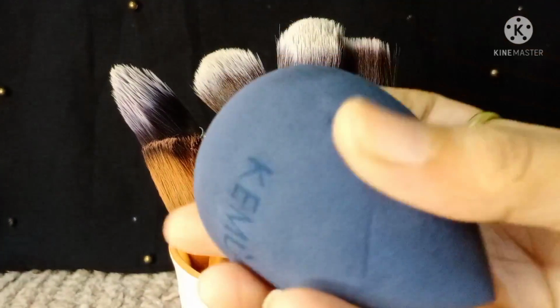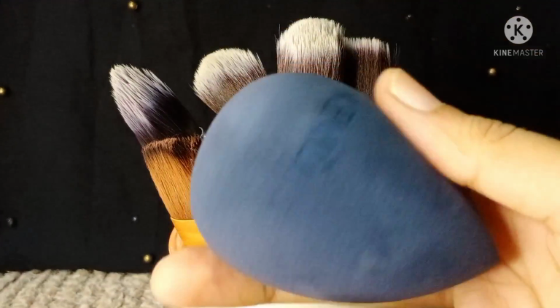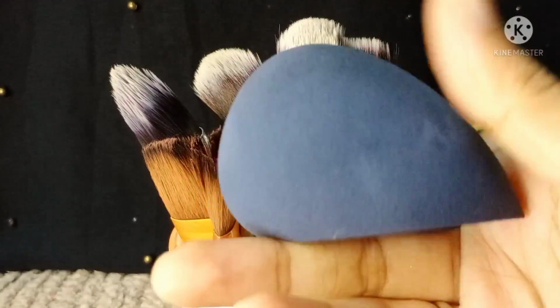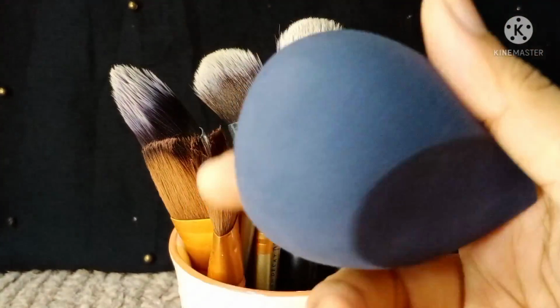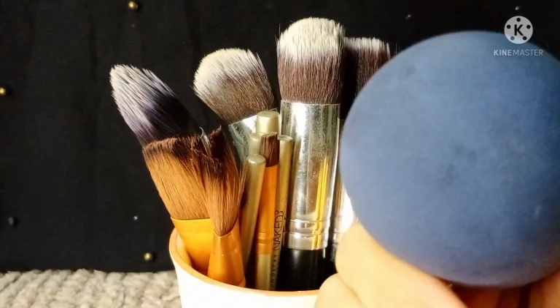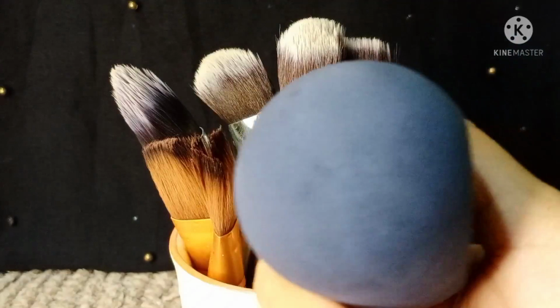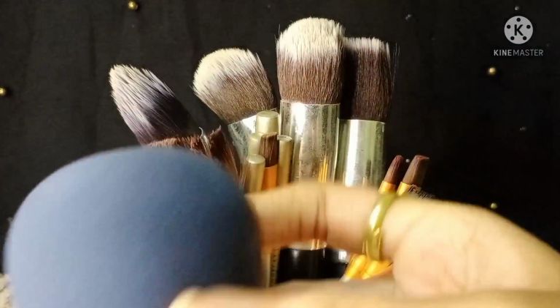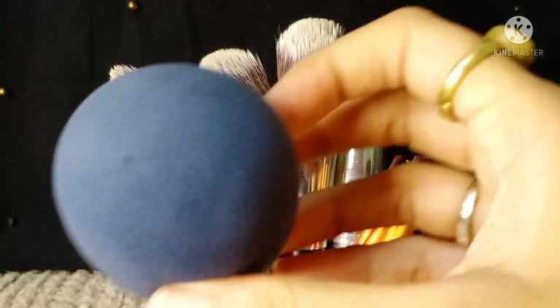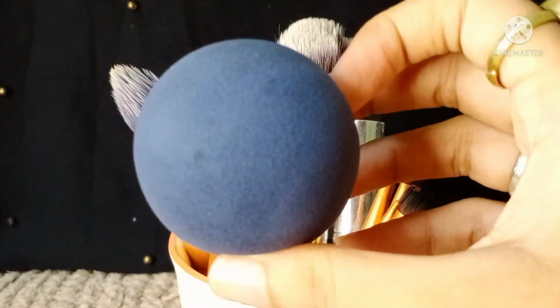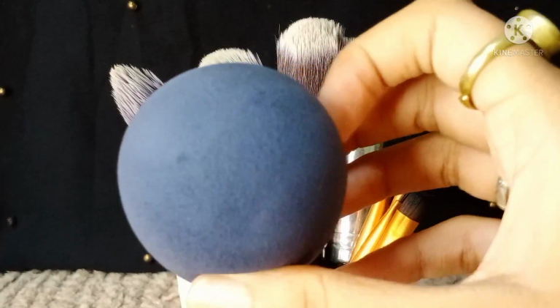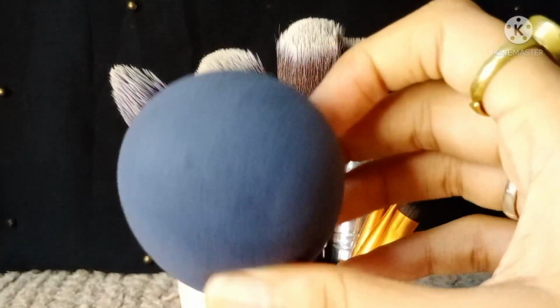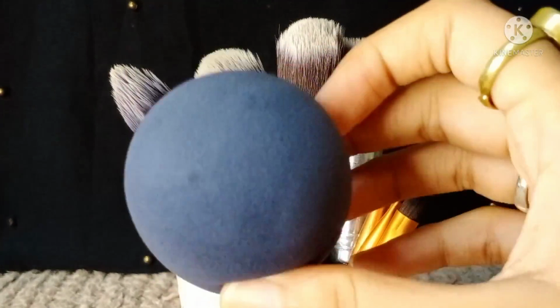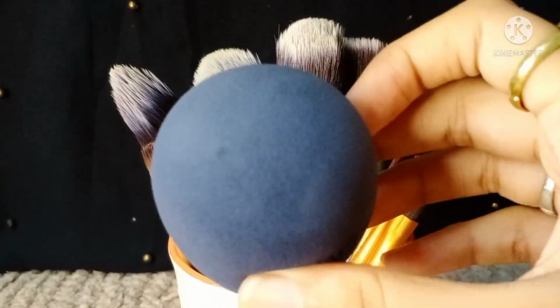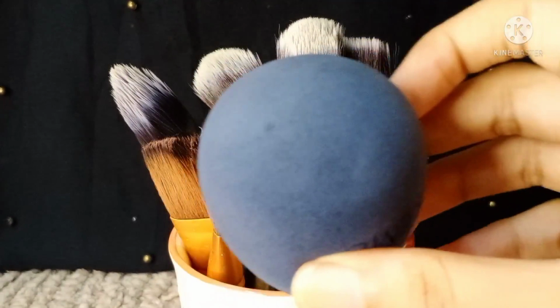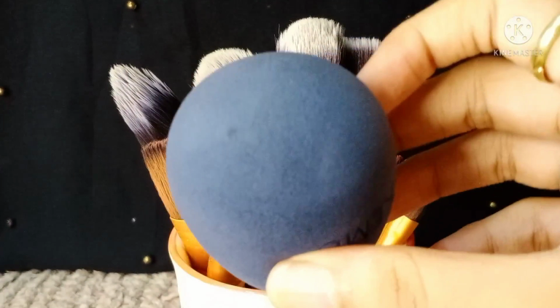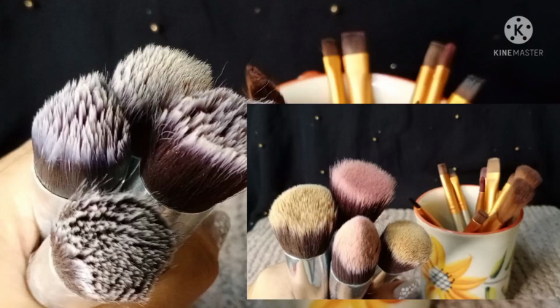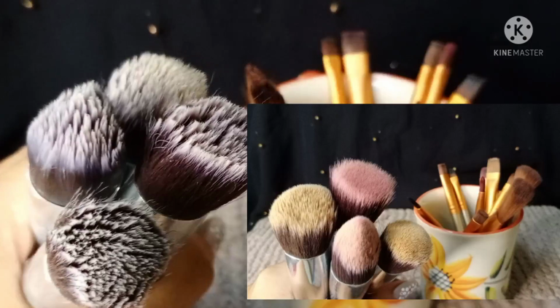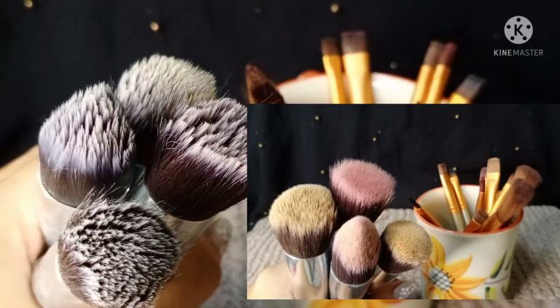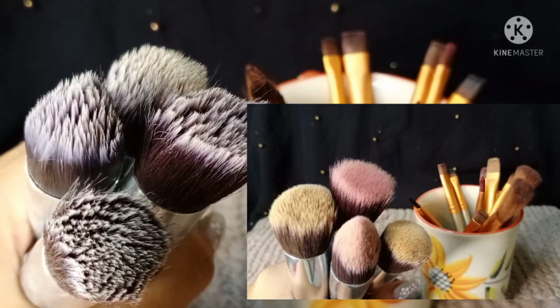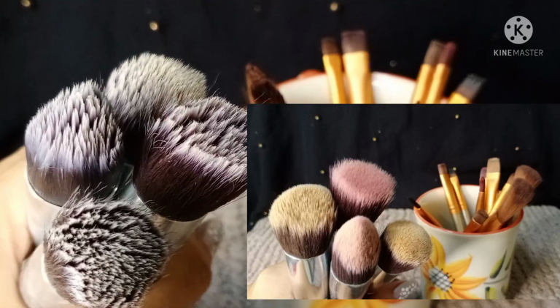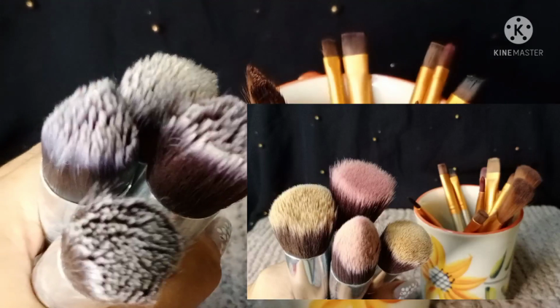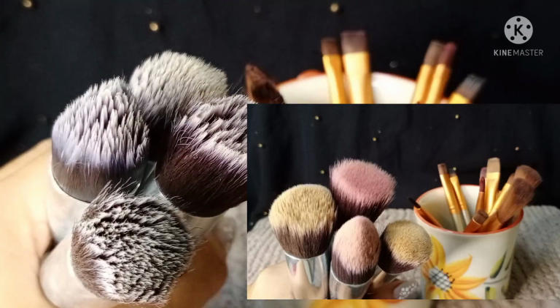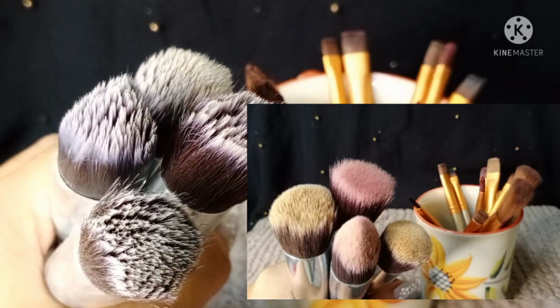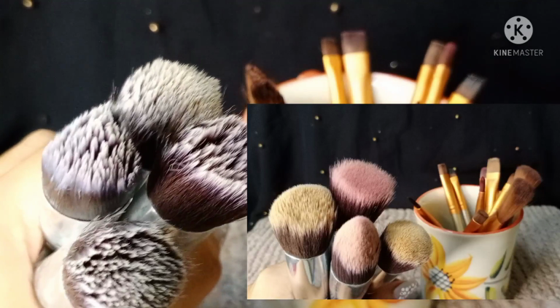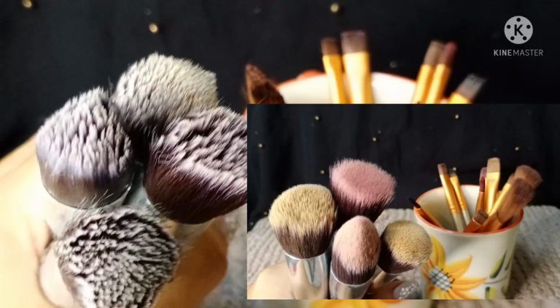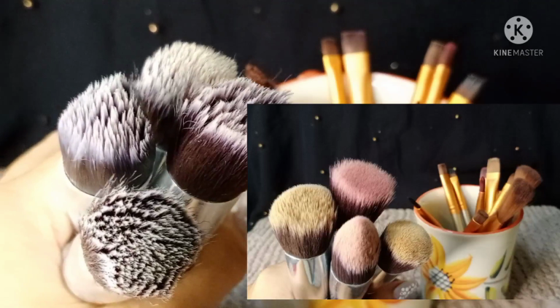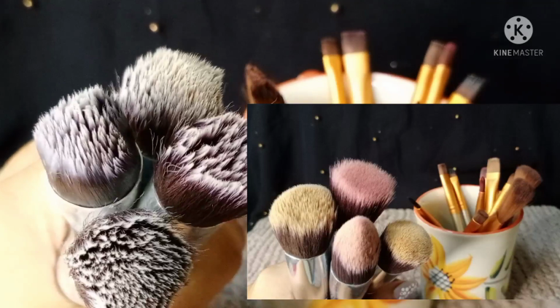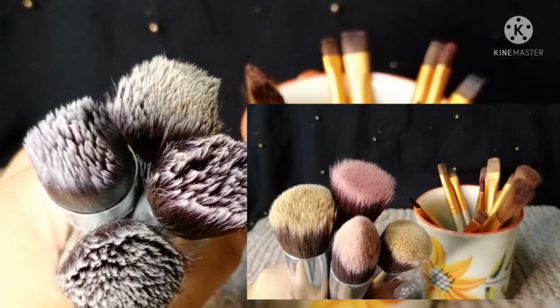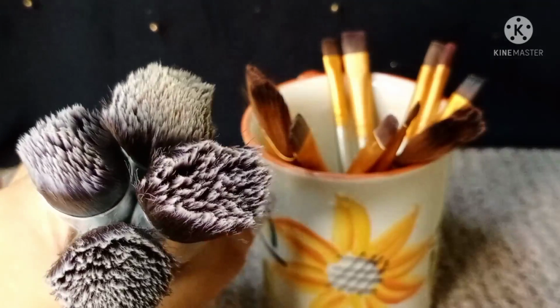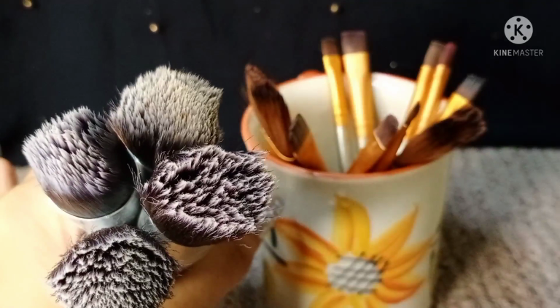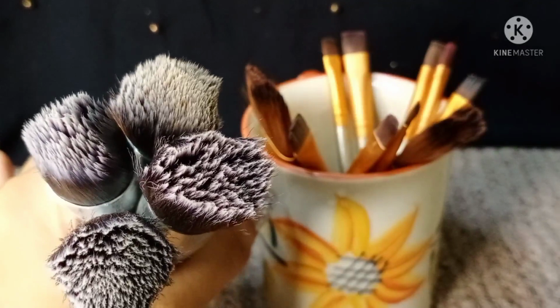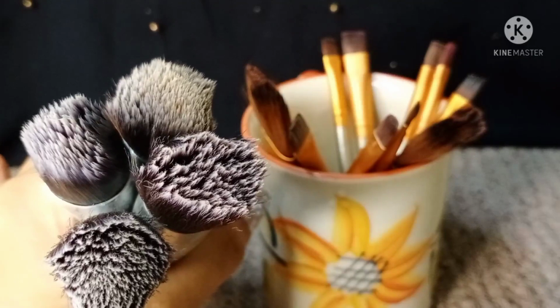Now you can see my brushes and beauty blenders before and after — they have been completely cleaned. This is a proven result.